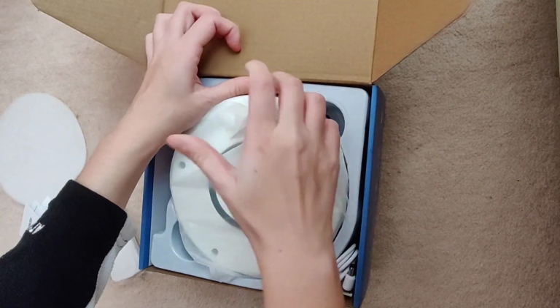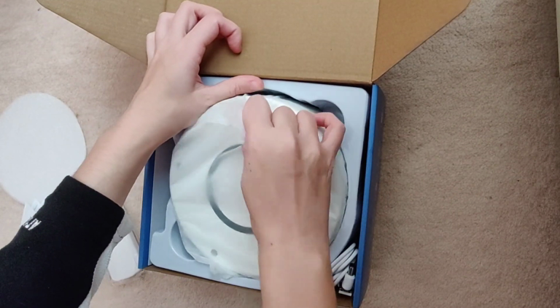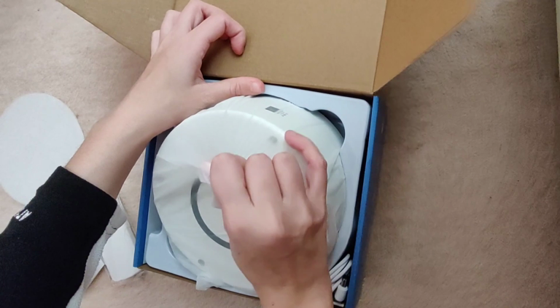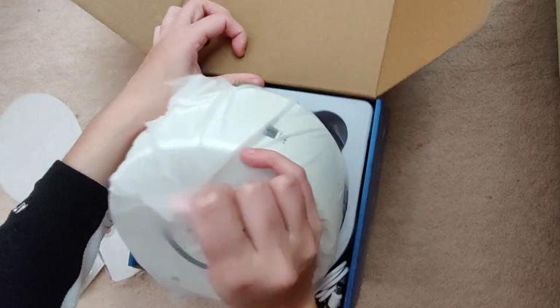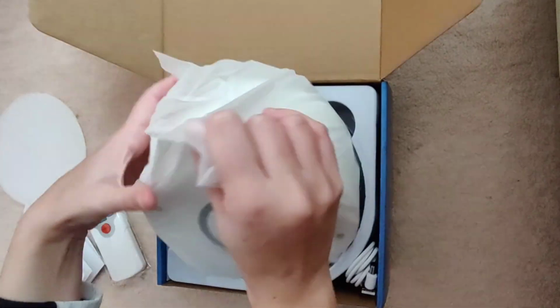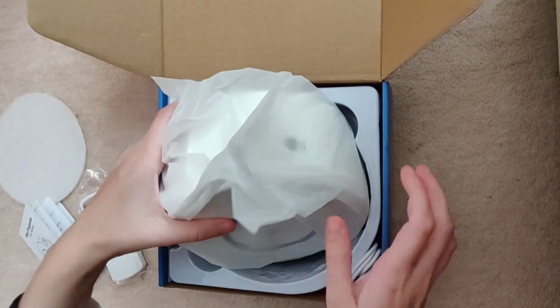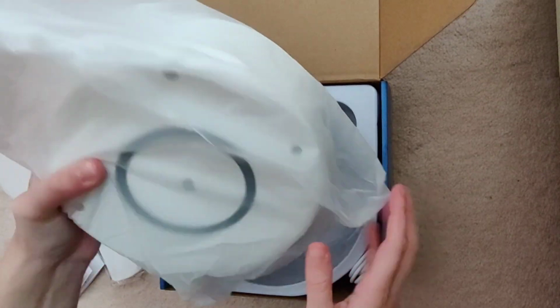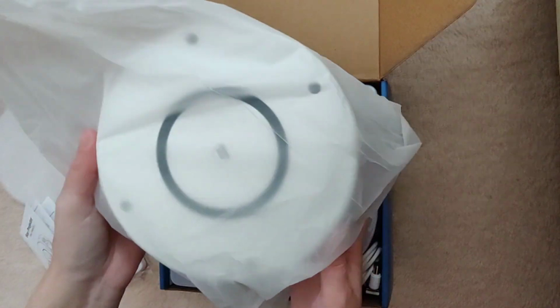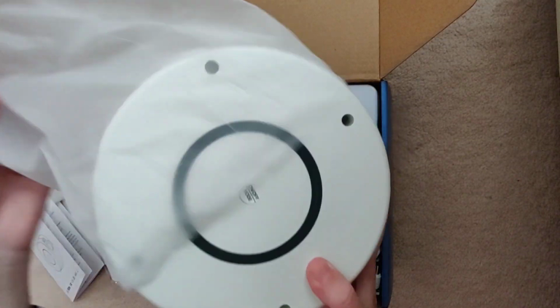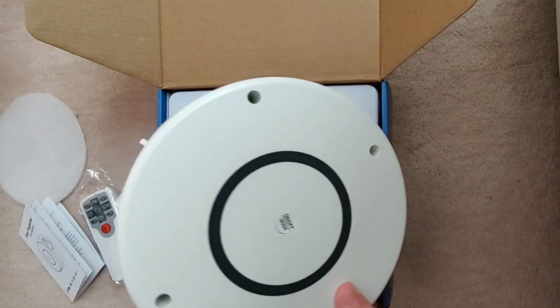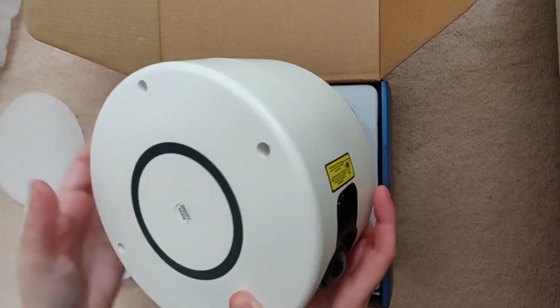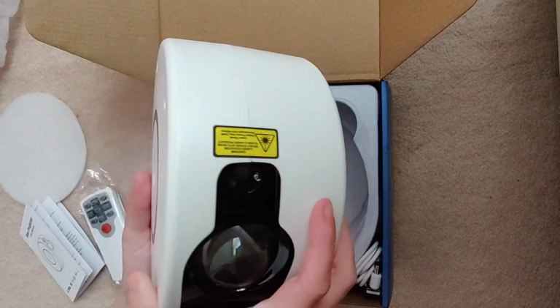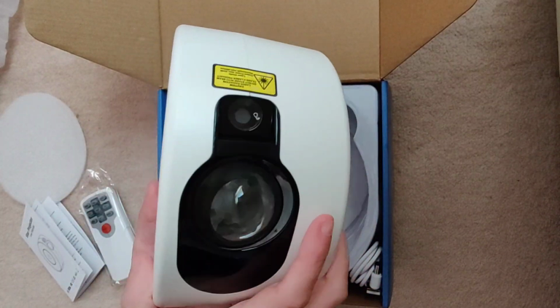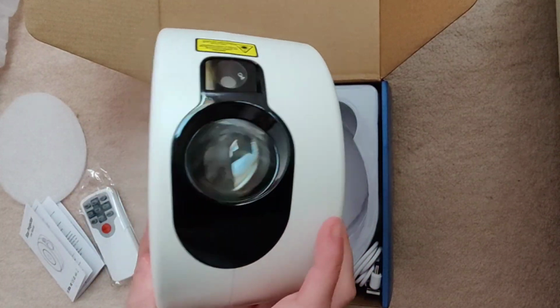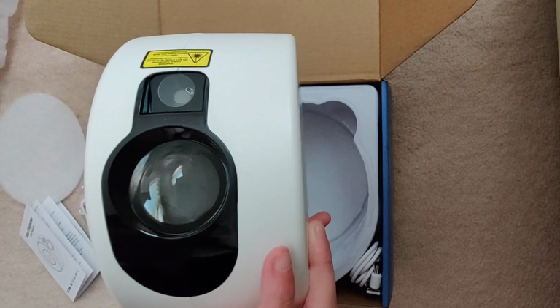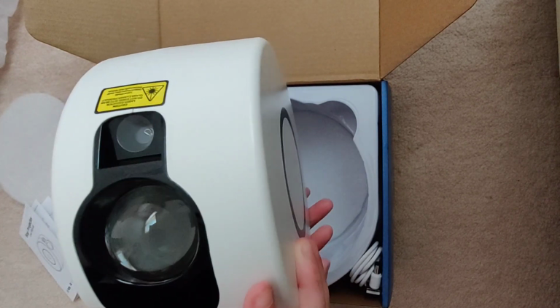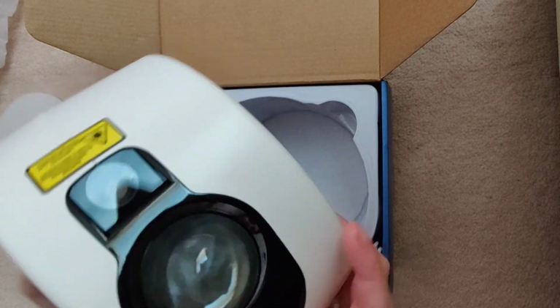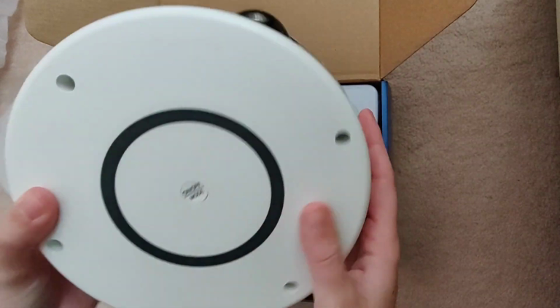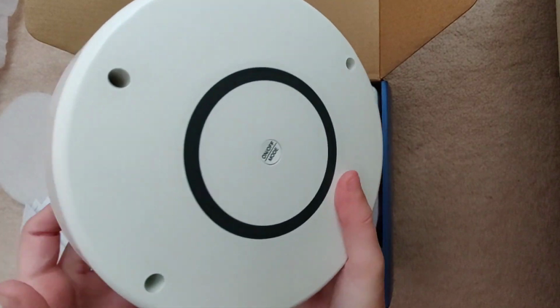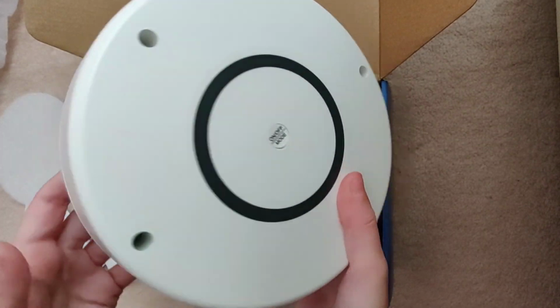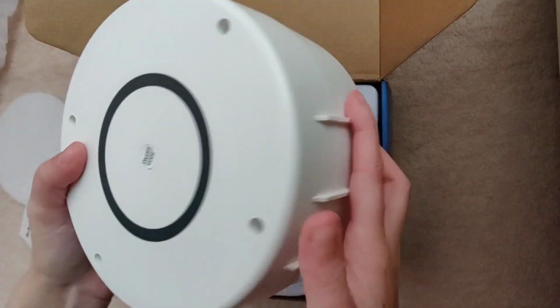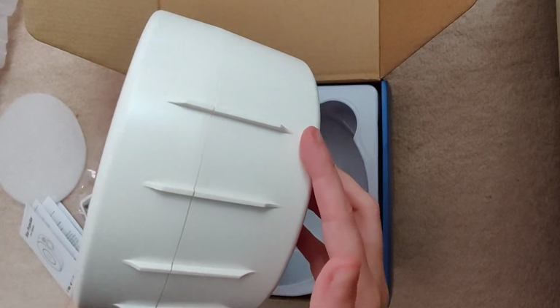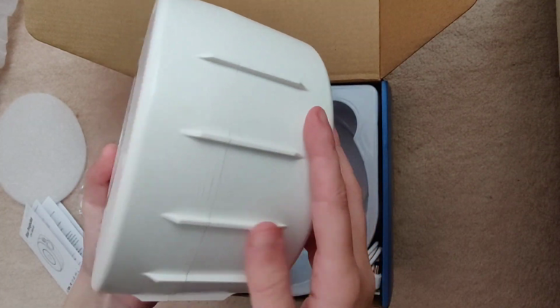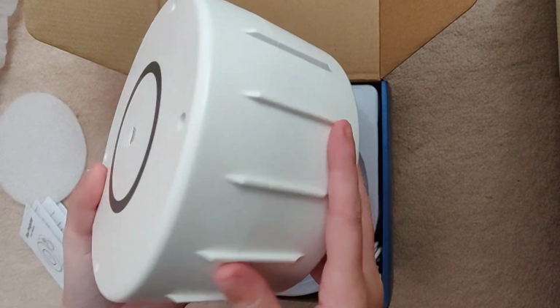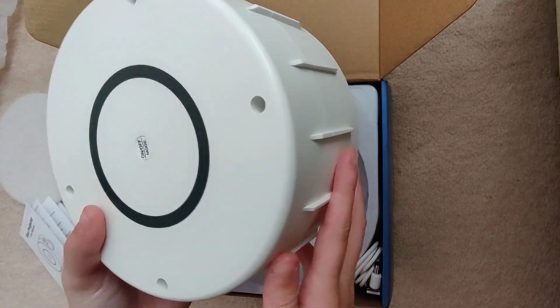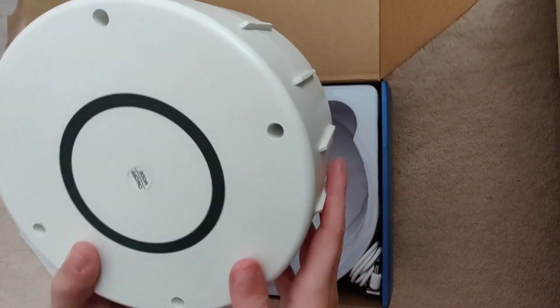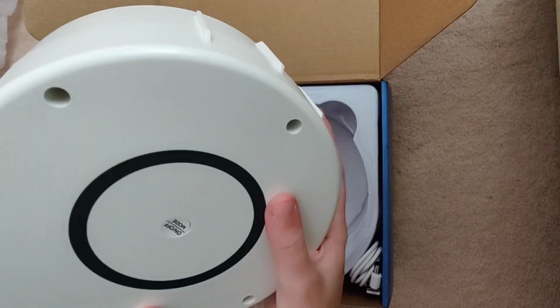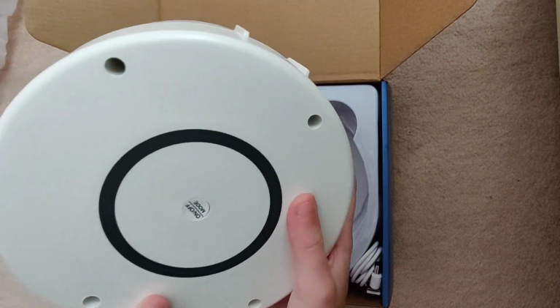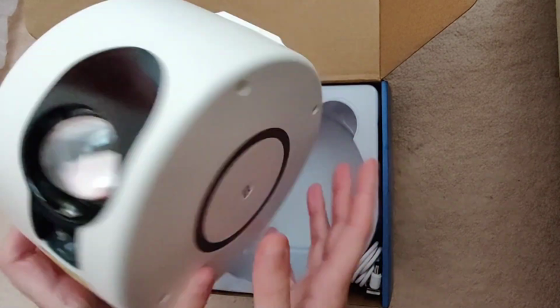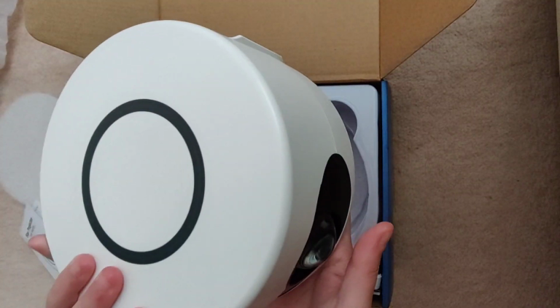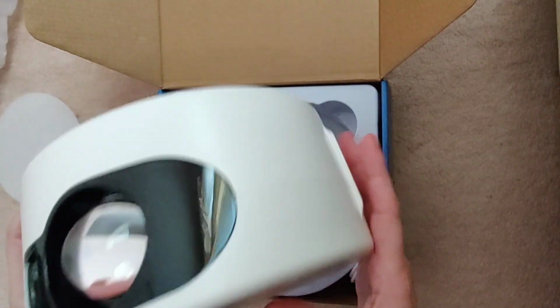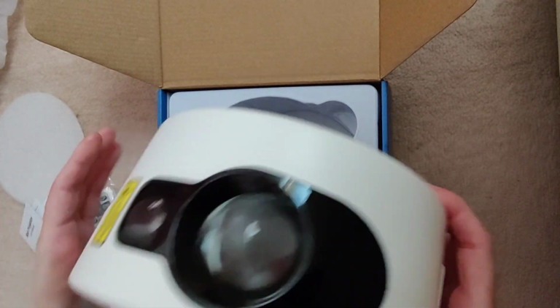I actually thought it was going to be quite a lot heavier than what it was, so it was surprisingly light. On the base you've got grads where you can change the angle — on the ceiling or on the wall.